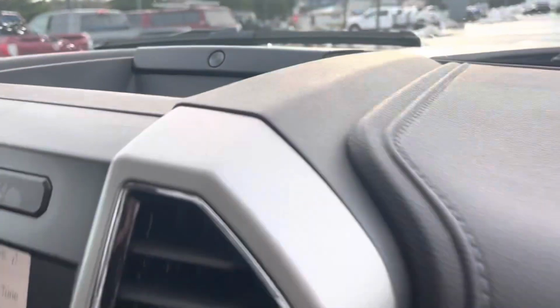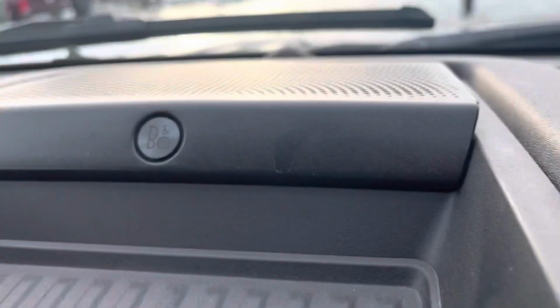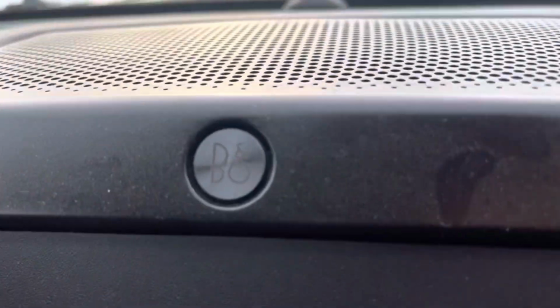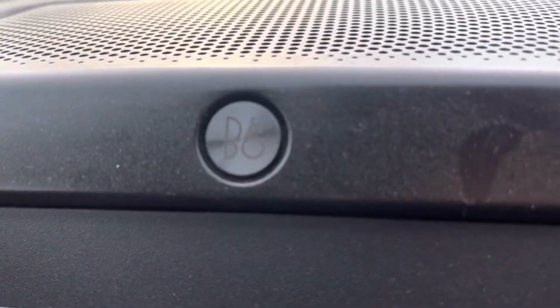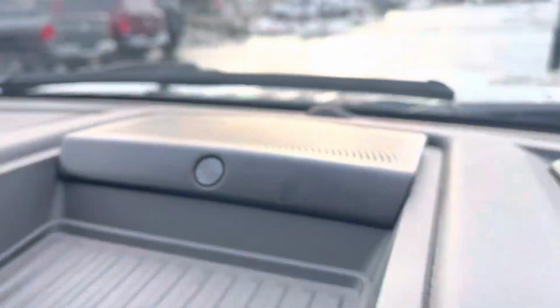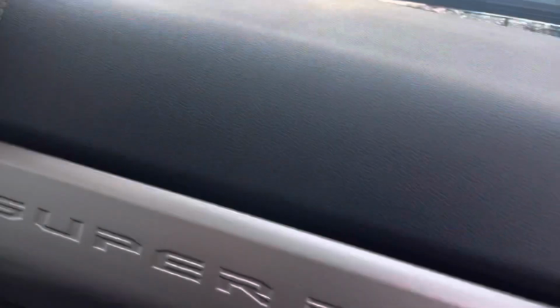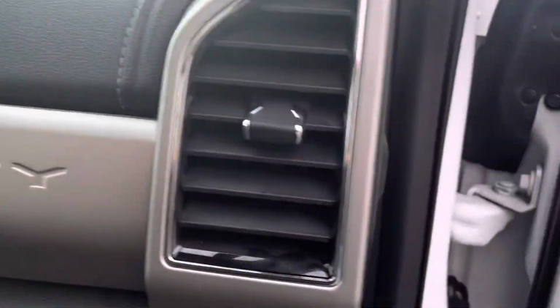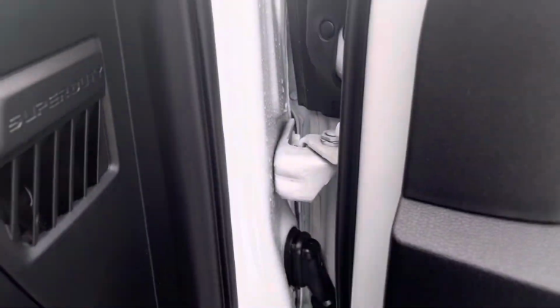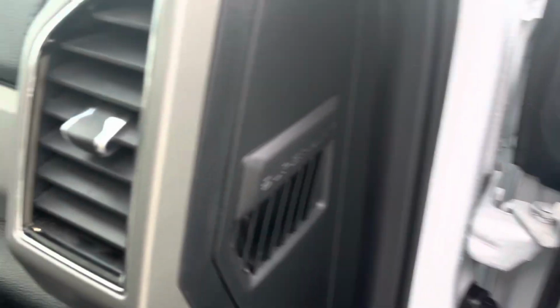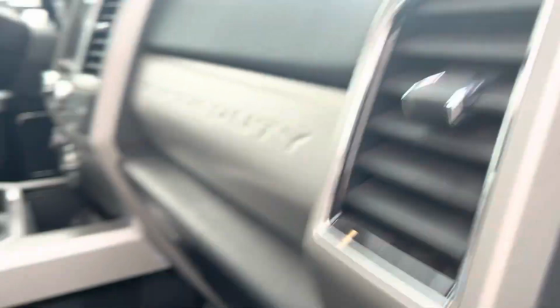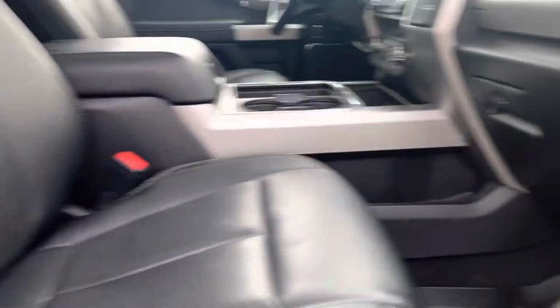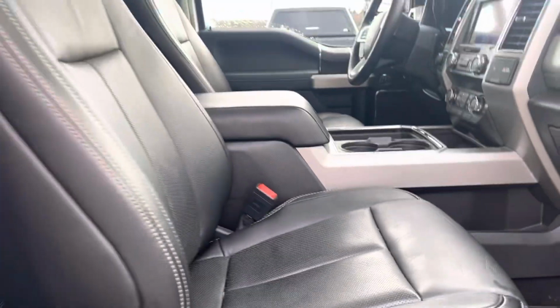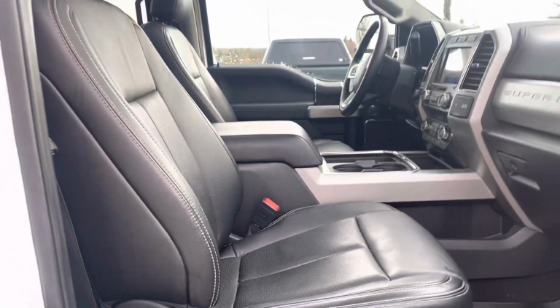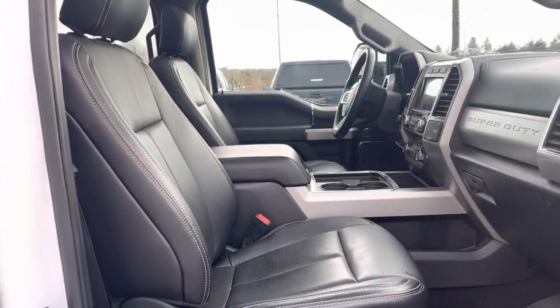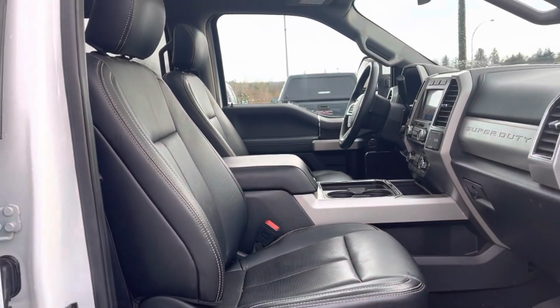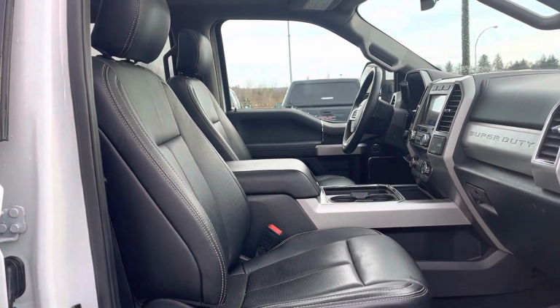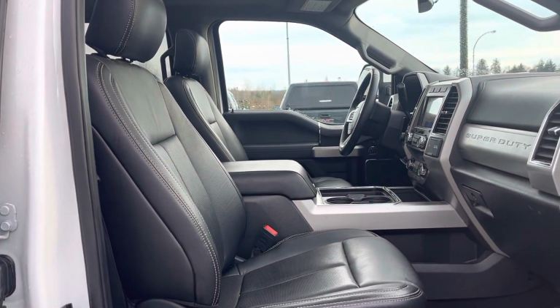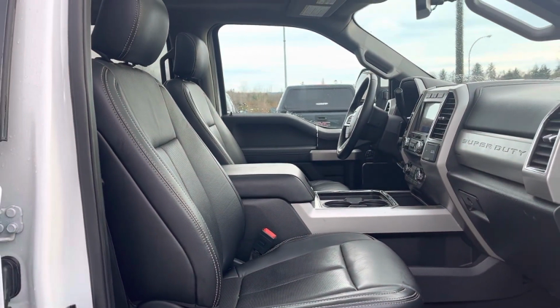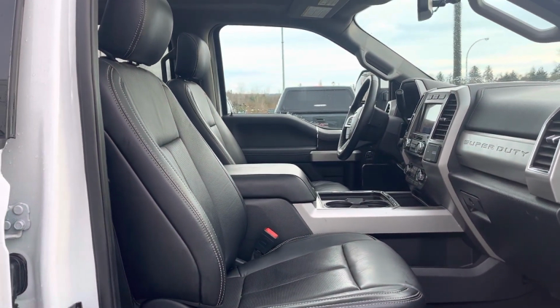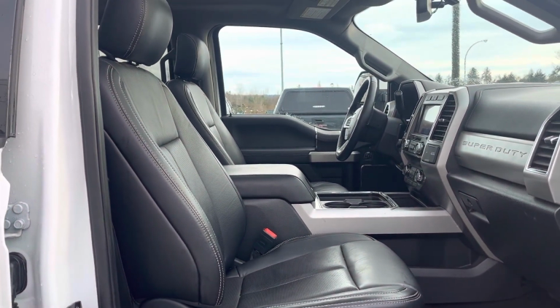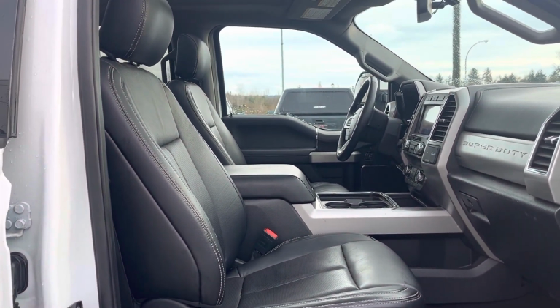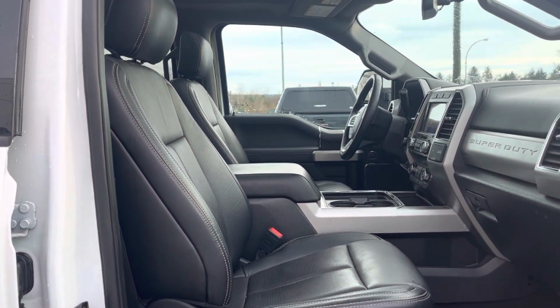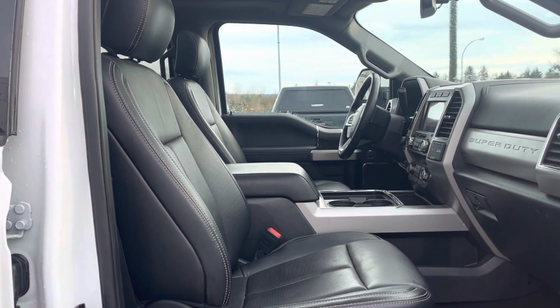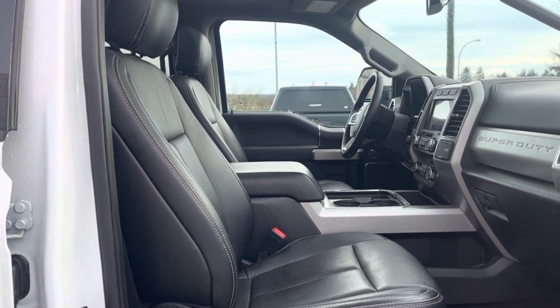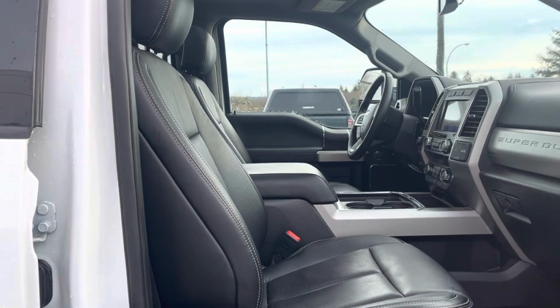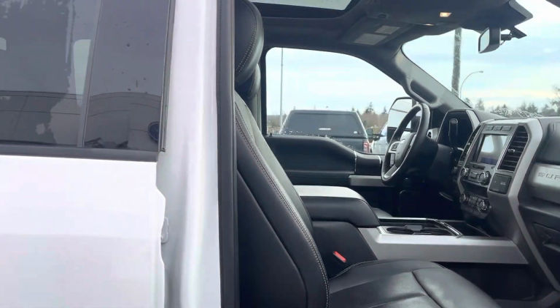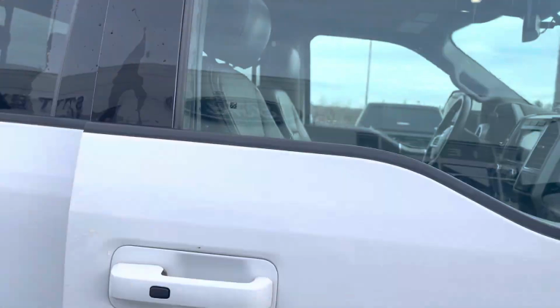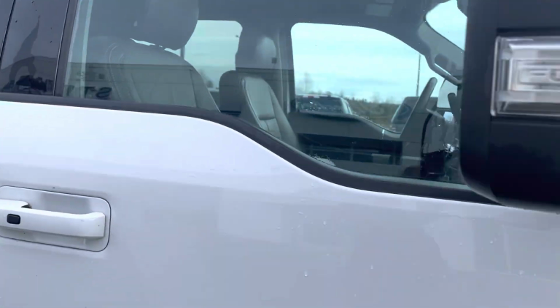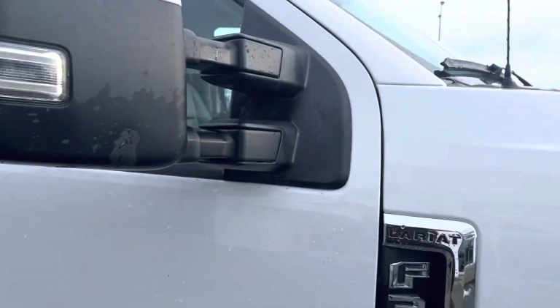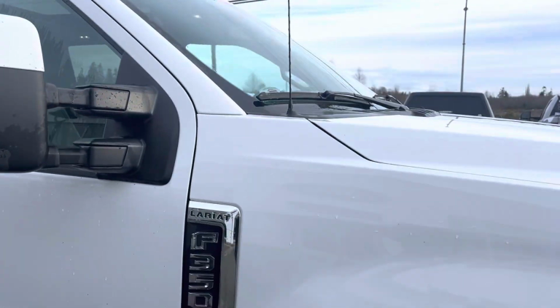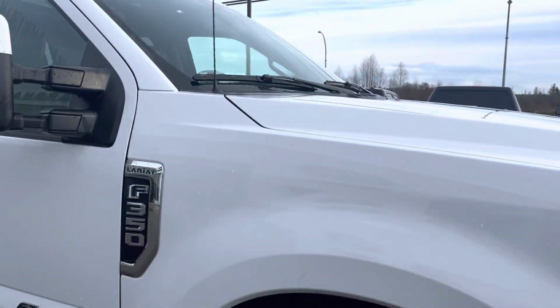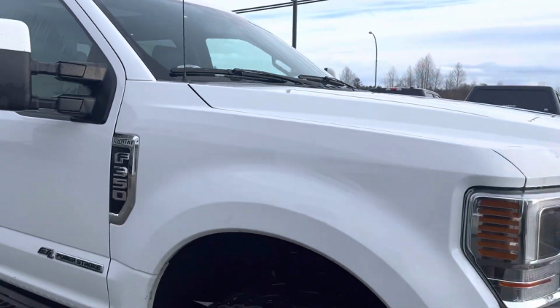It also has the Bang & Olufsen sound system, which is really nice. It just needs a really good wipe-down to make it like new — there are no major scrapes or dents on any part of this truck, so once we shine her up, she's going to be a beautiful thing.